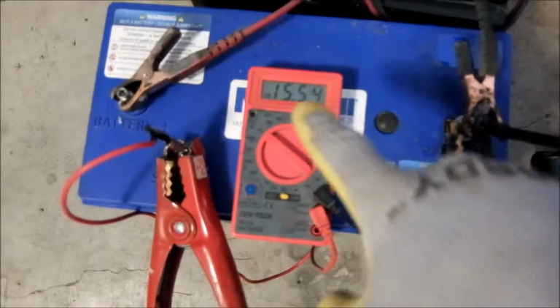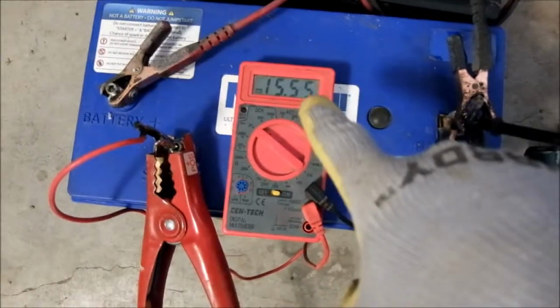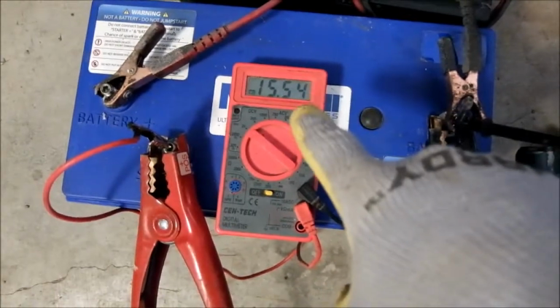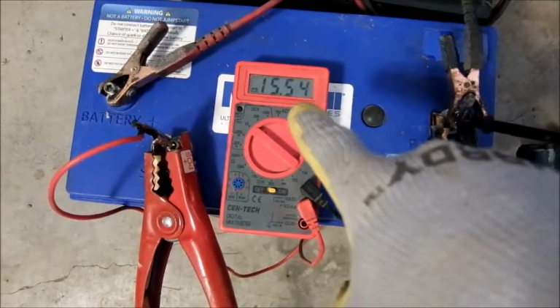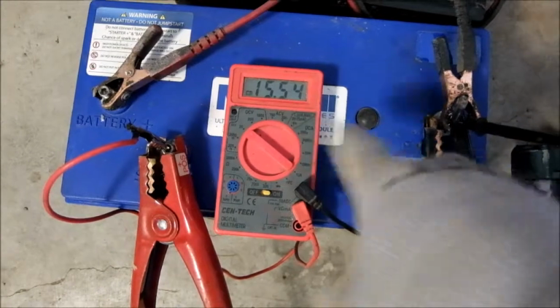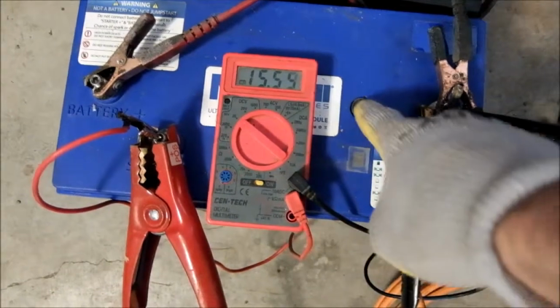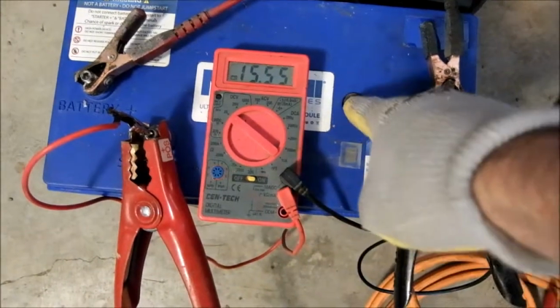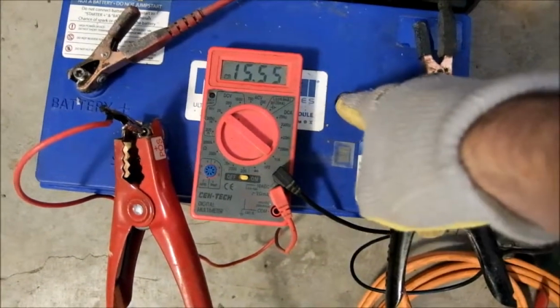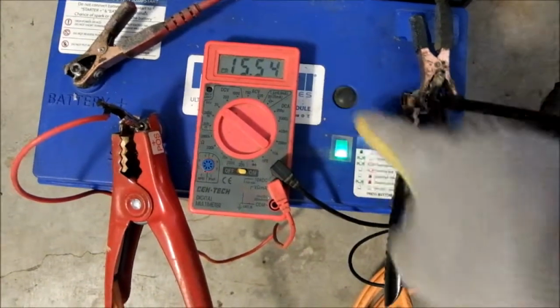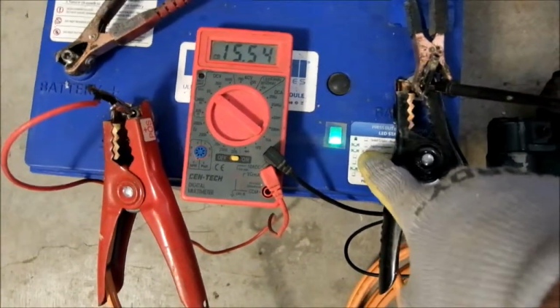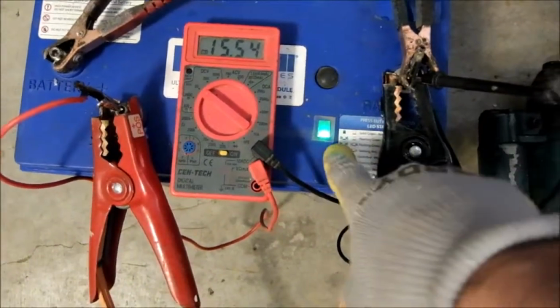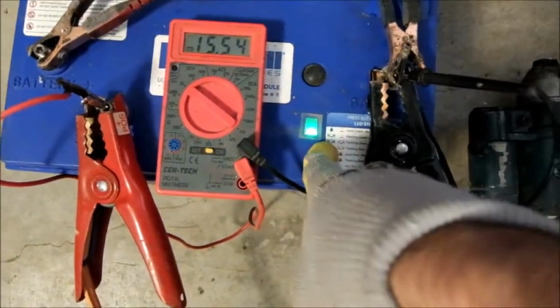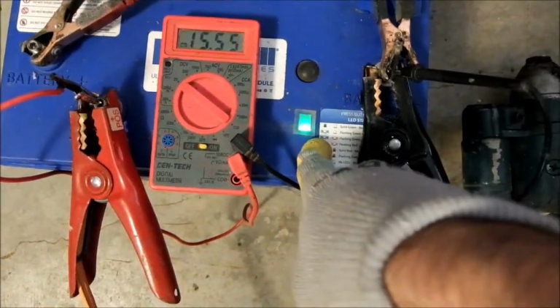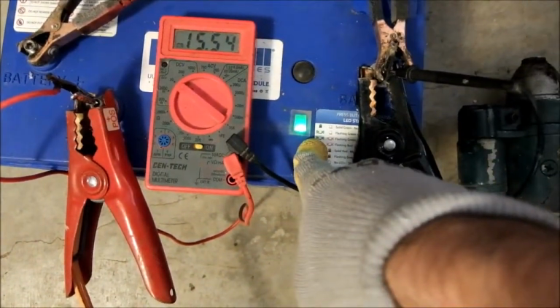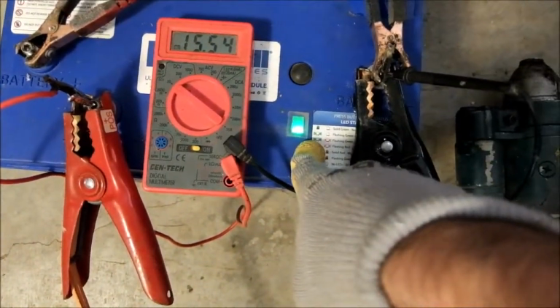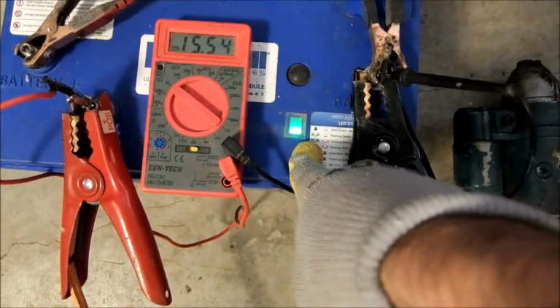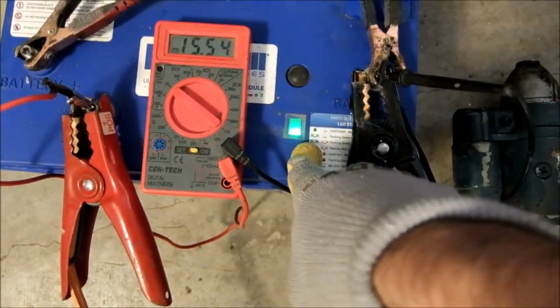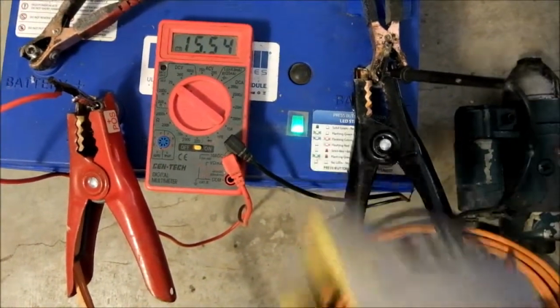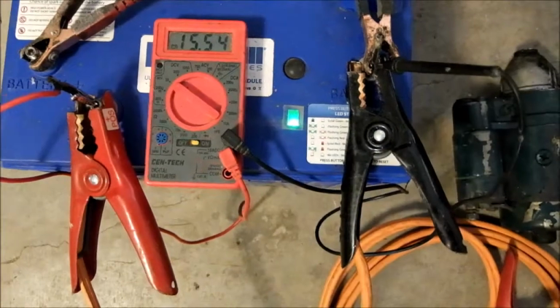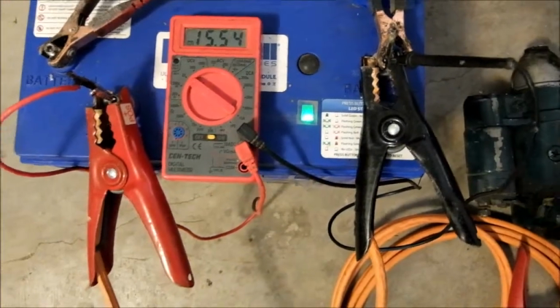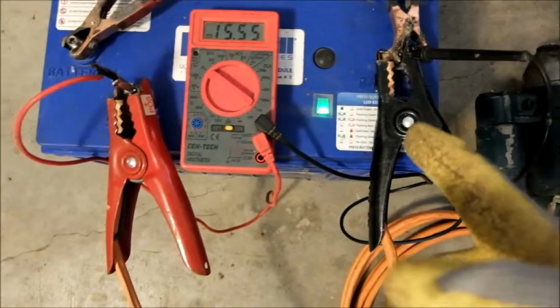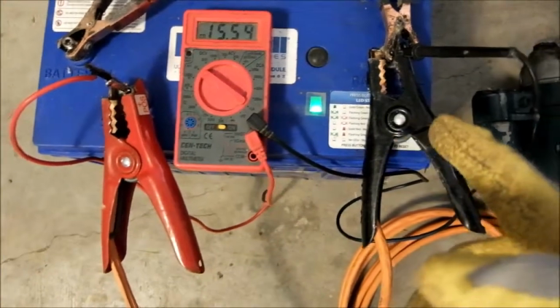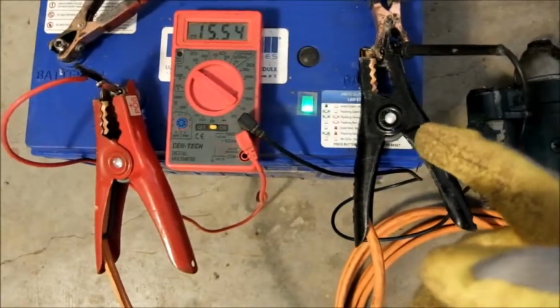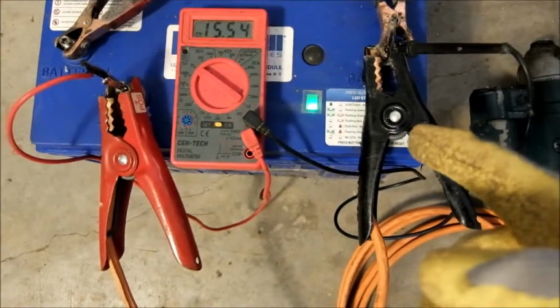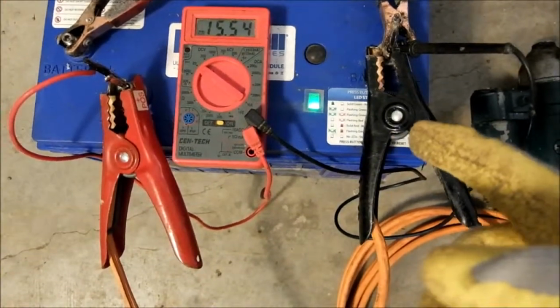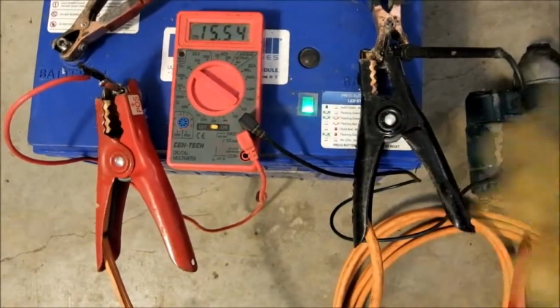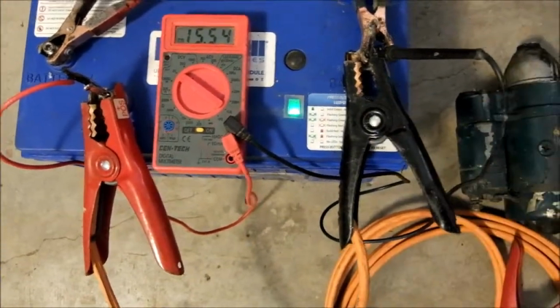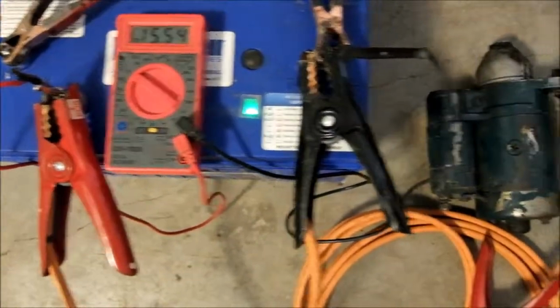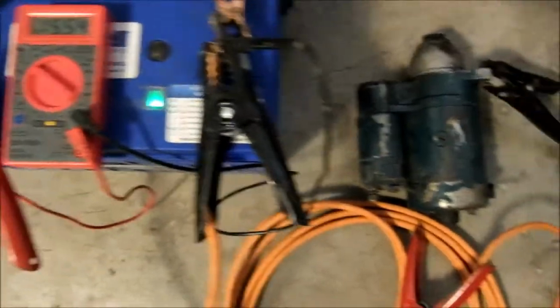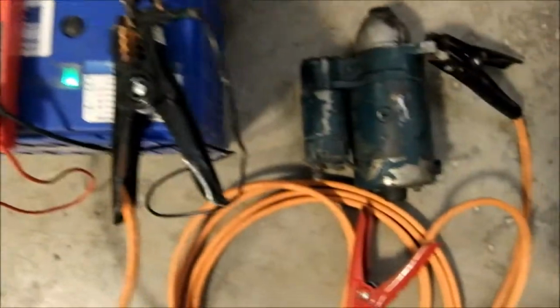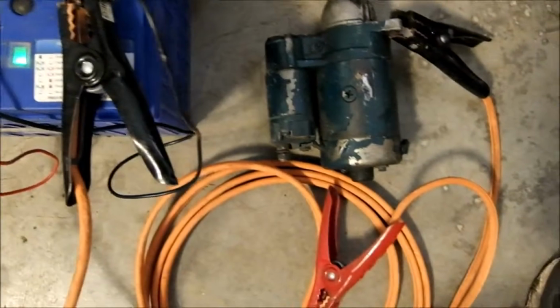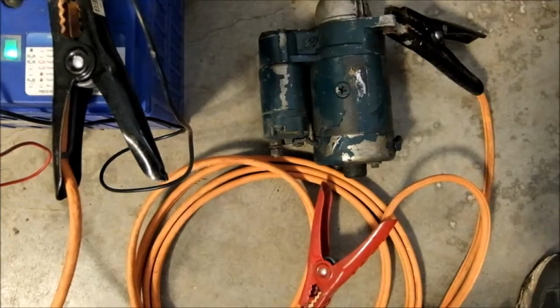It is above 15 volts. Press the button. Solid green means charged. This is the only thing I can test it on — a no load situation.